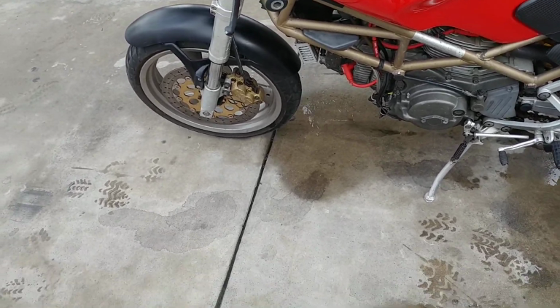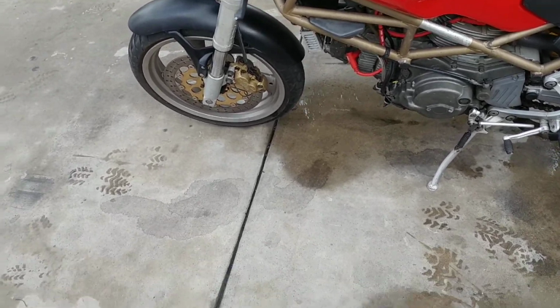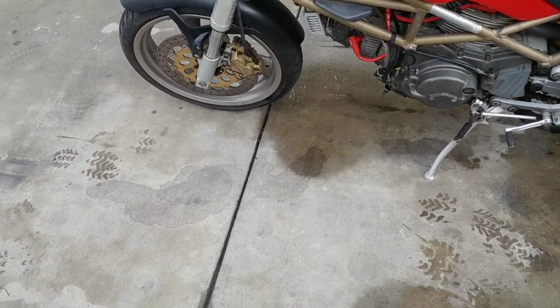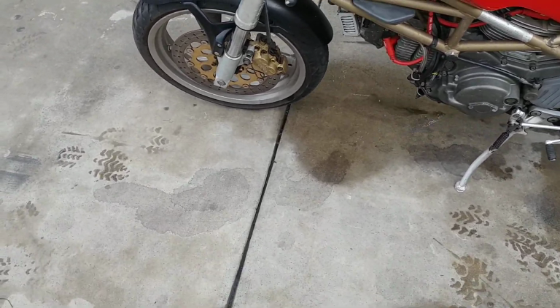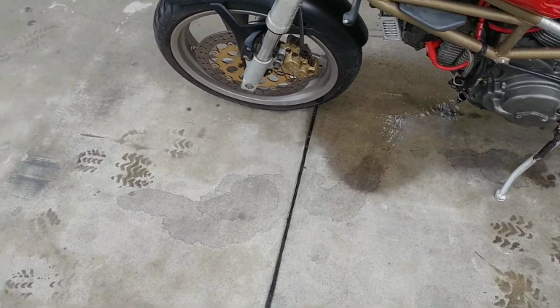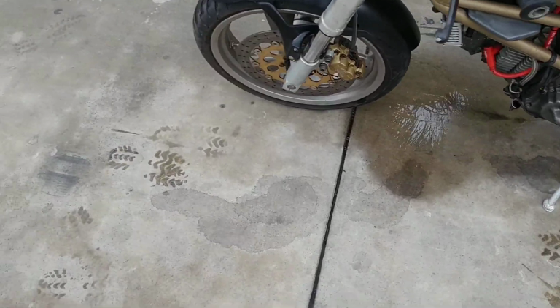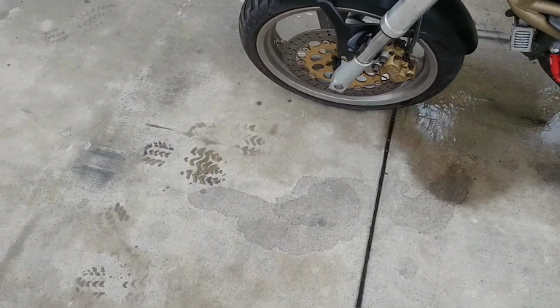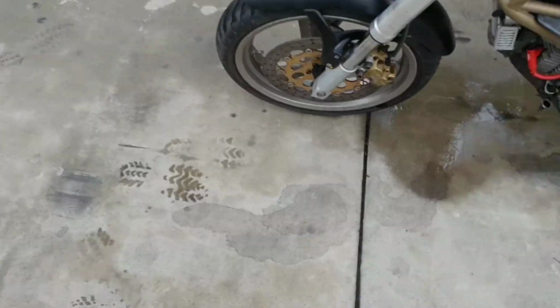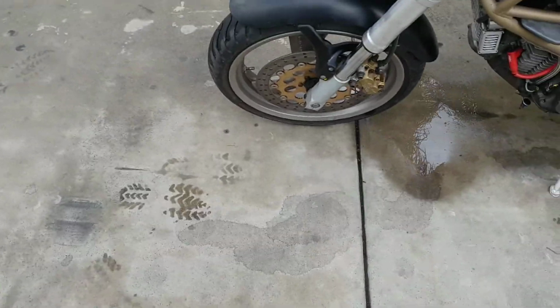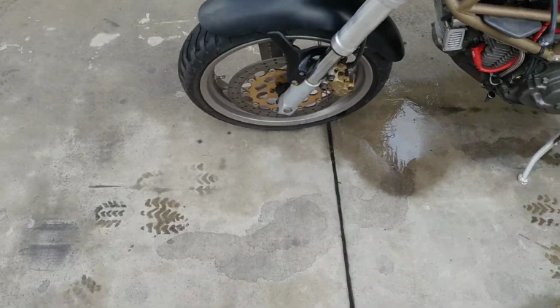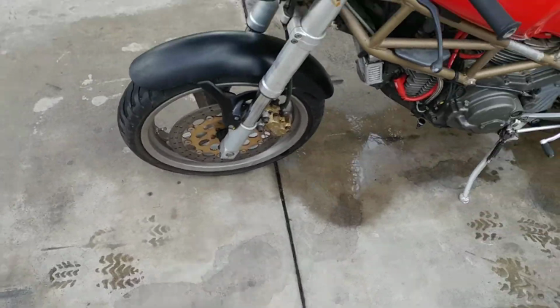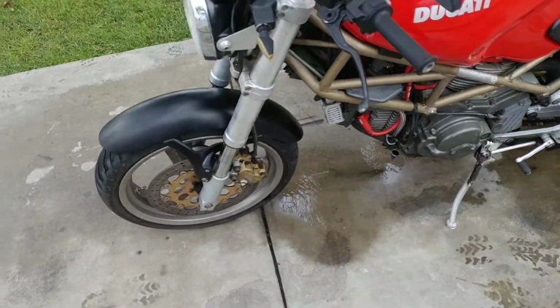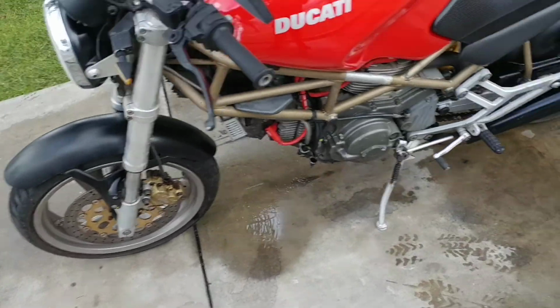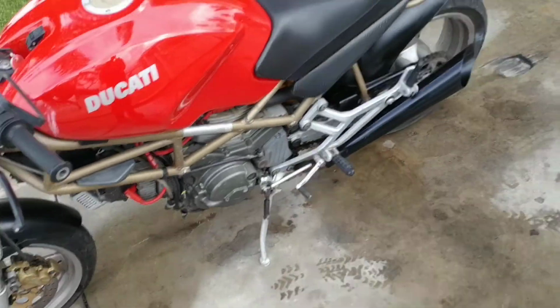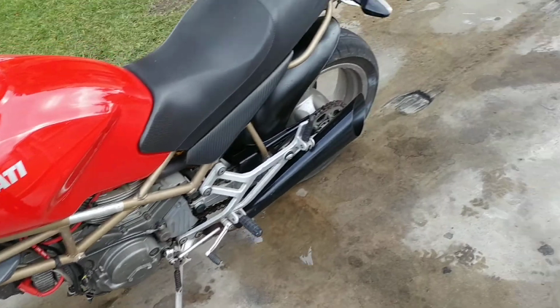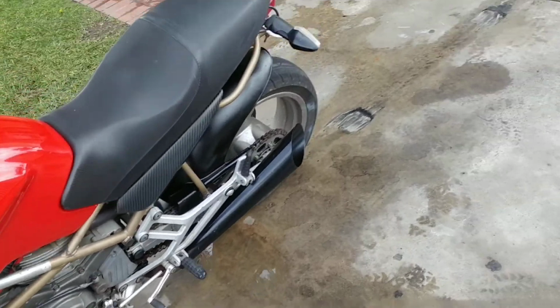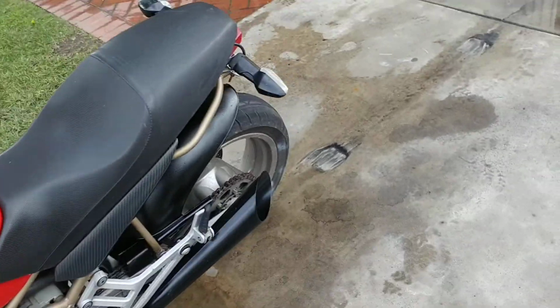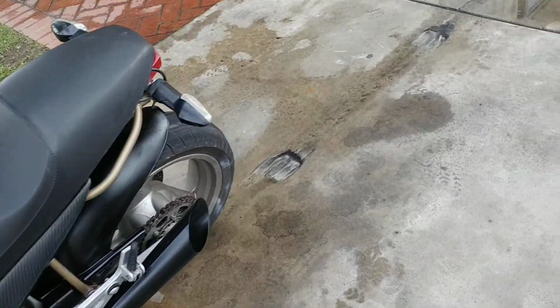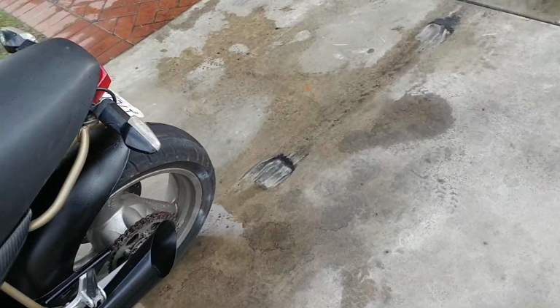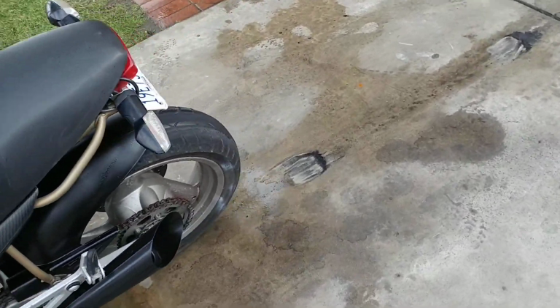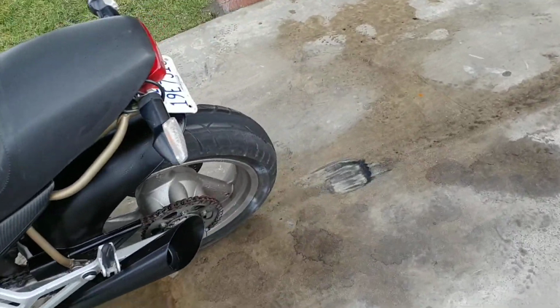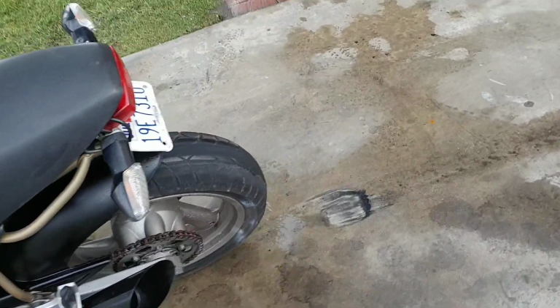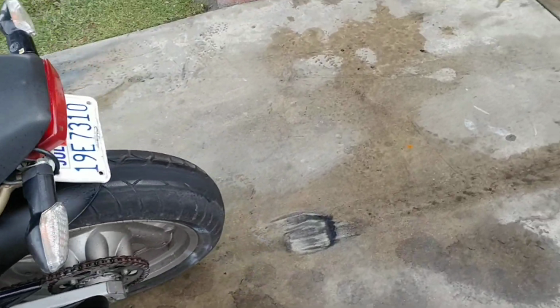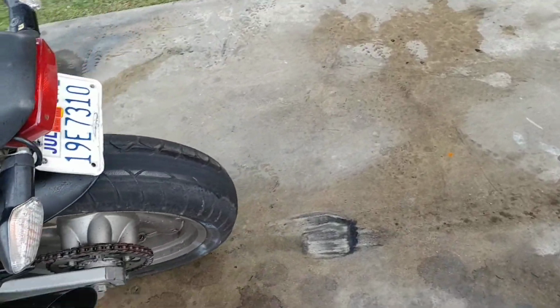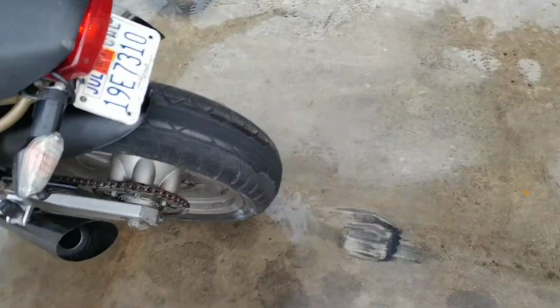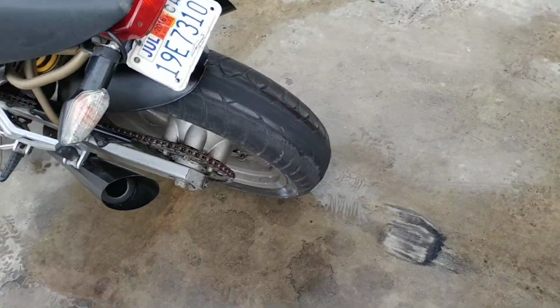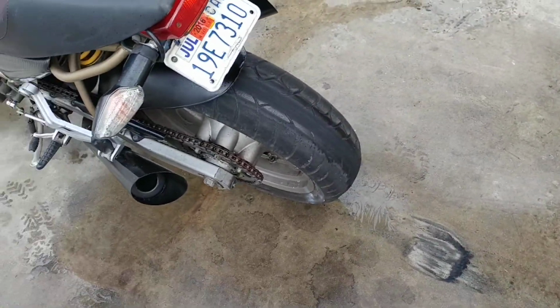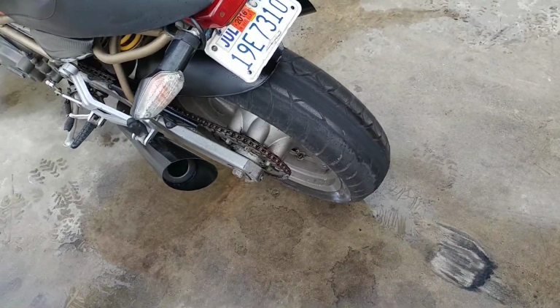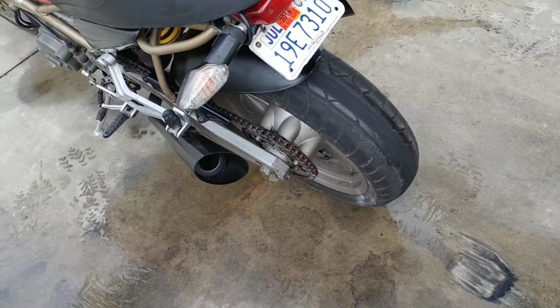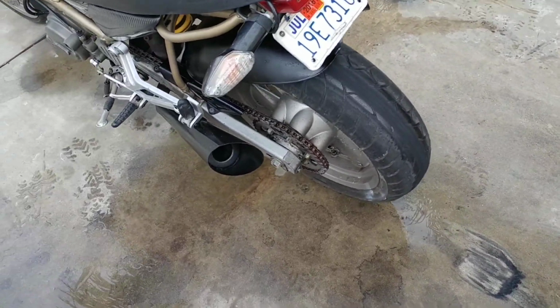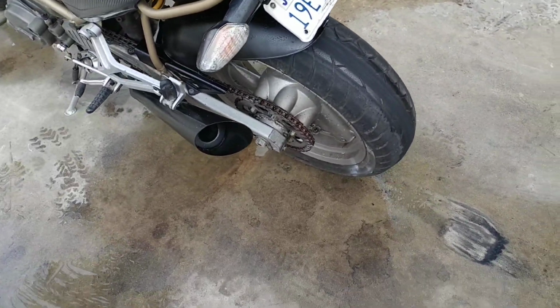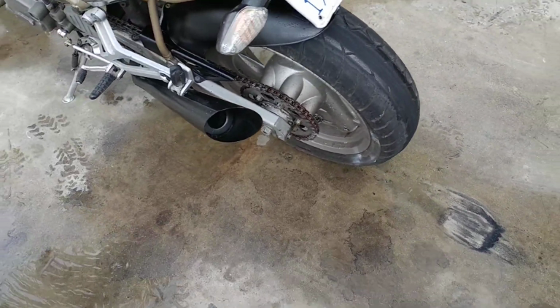Also, another thing that needs to be replaced are probably the tires, mainly the rear. The rear is already getting cracked and worn.